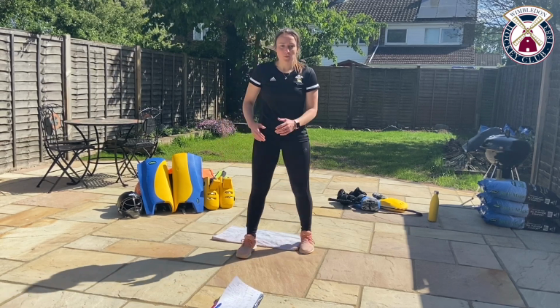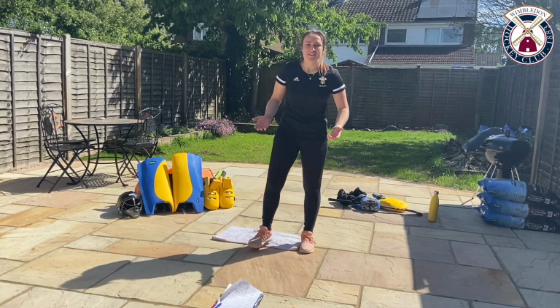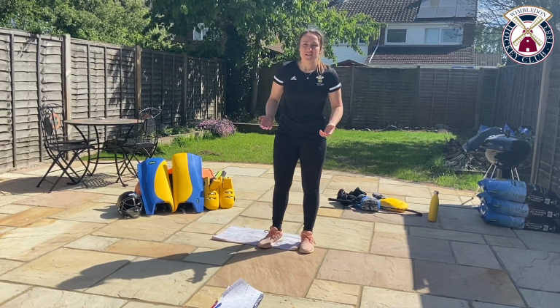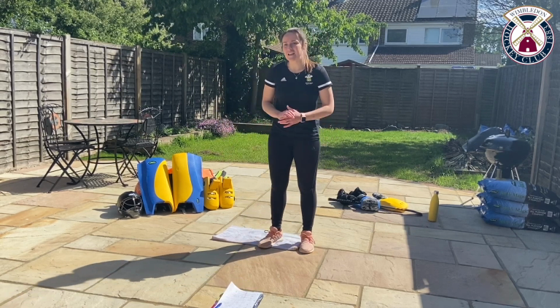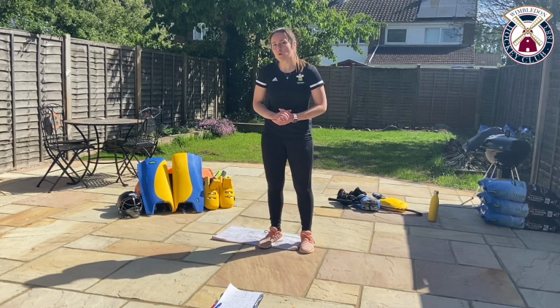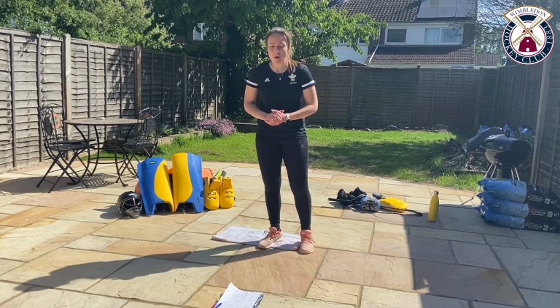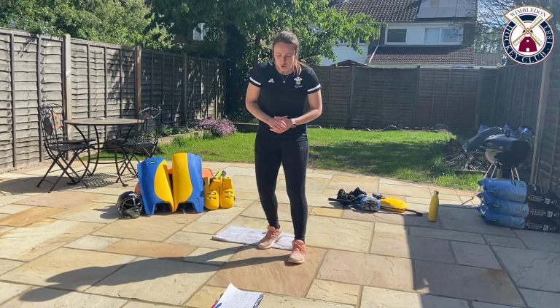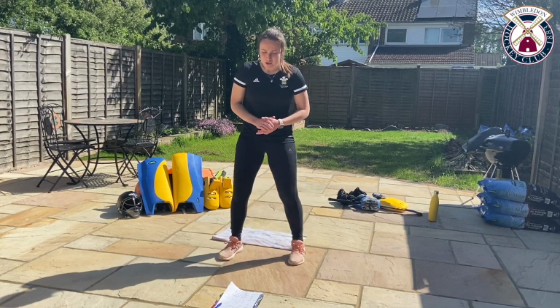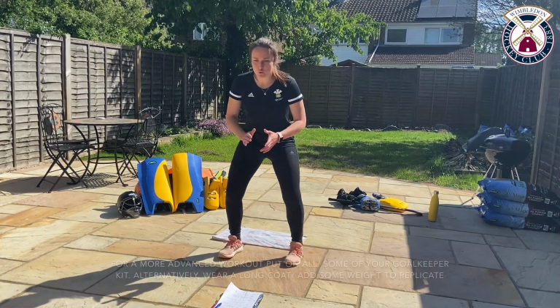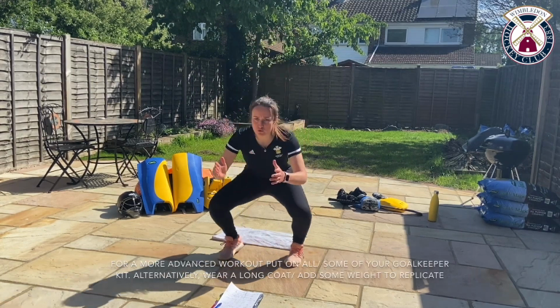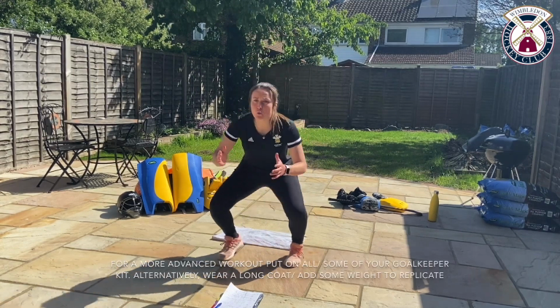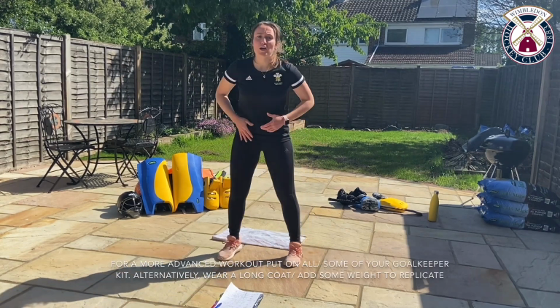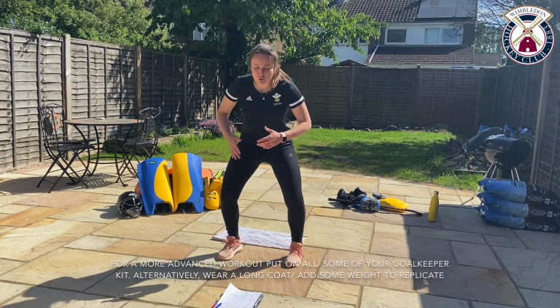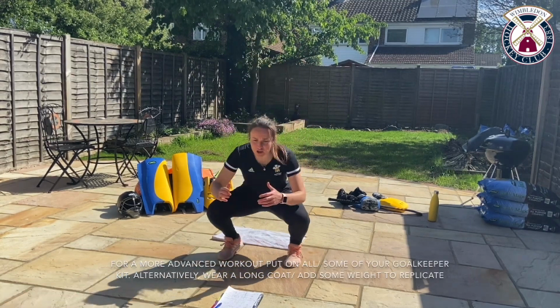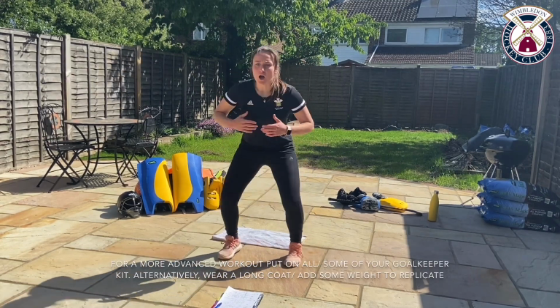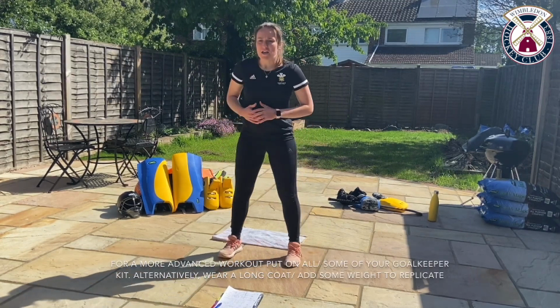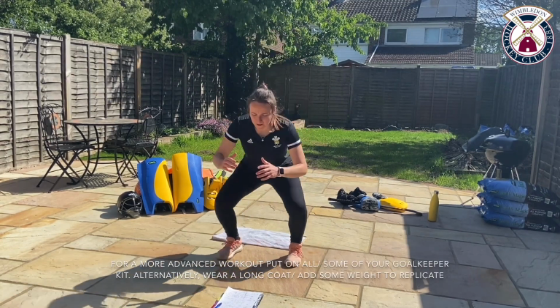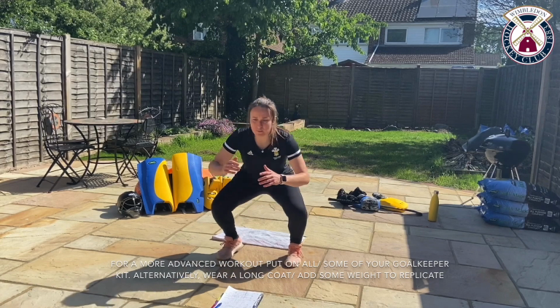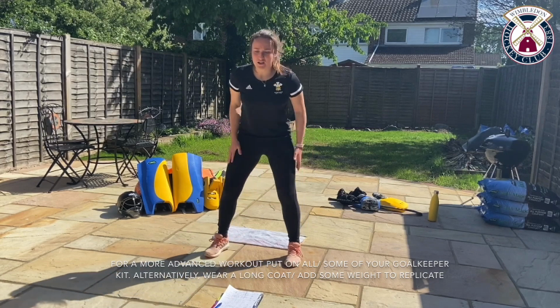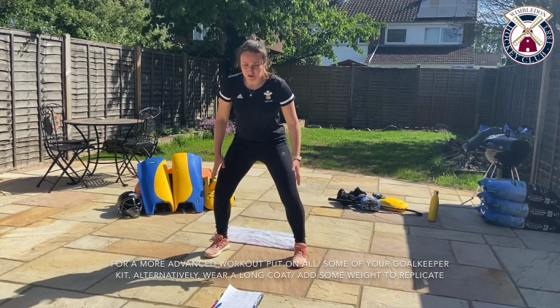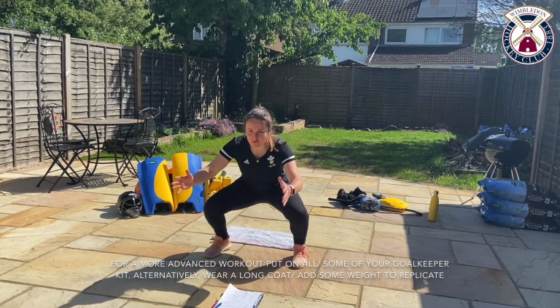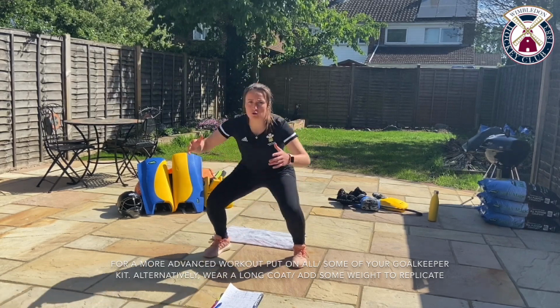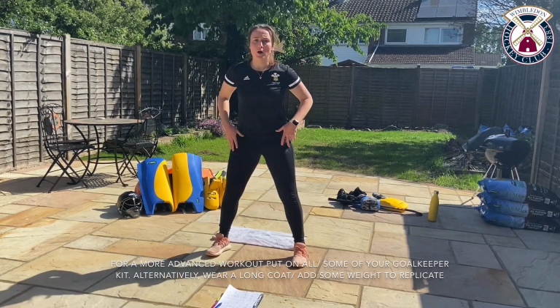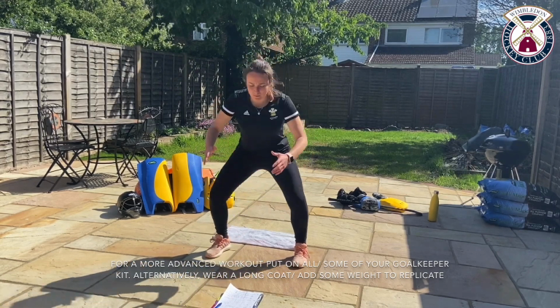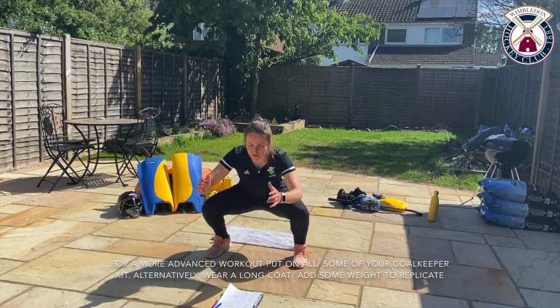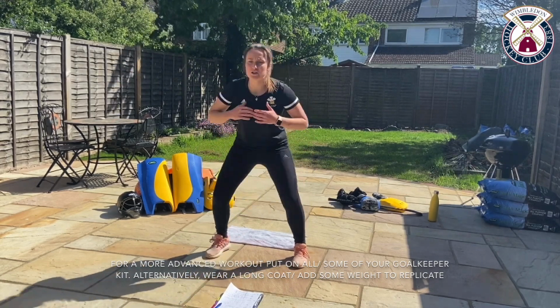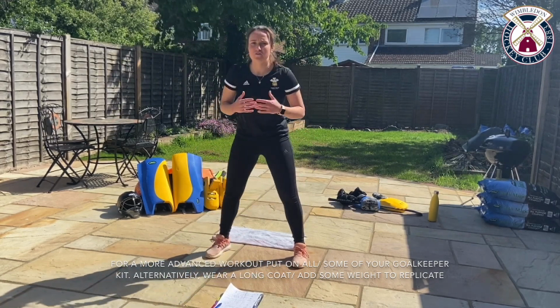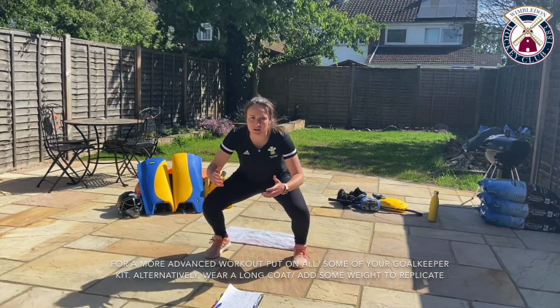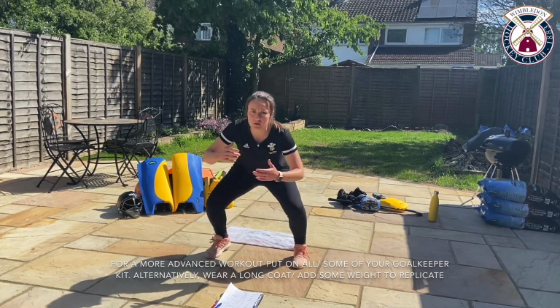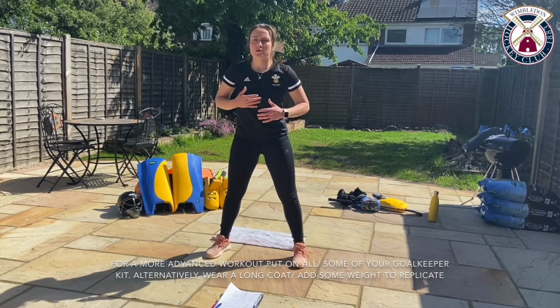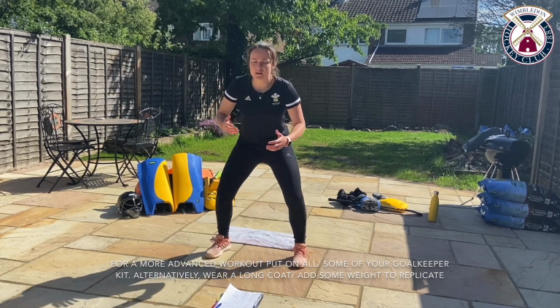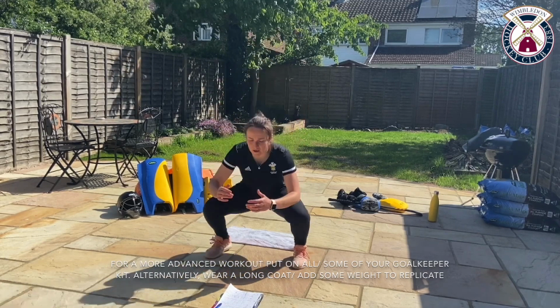Before we get started, let's get on with a warm-up, making sure we're just going through a squat range of movement. If you're a little bit tight you can start a little bit further apart. We're going to be doing a session of 40 seconds on, 20 seconds rest.